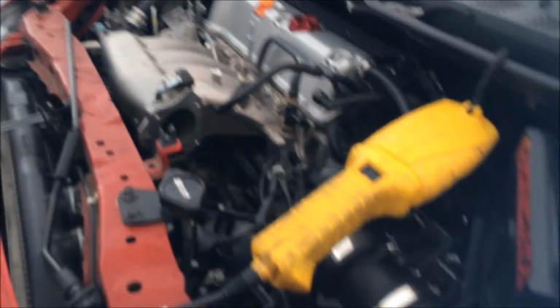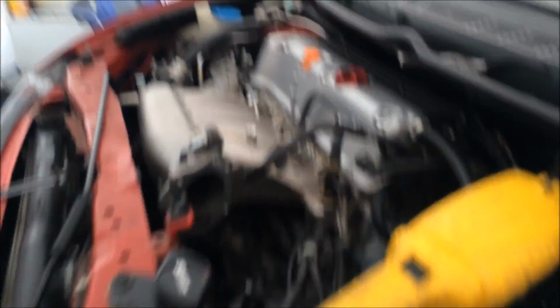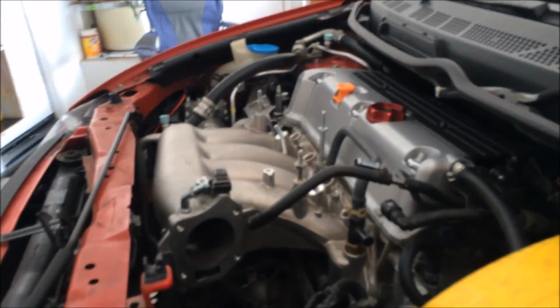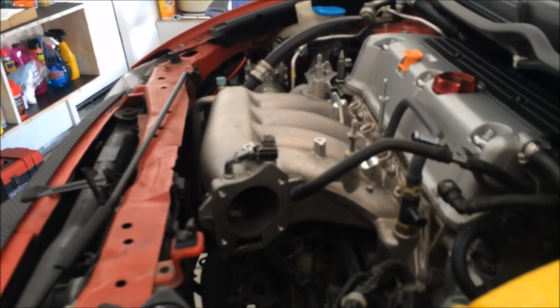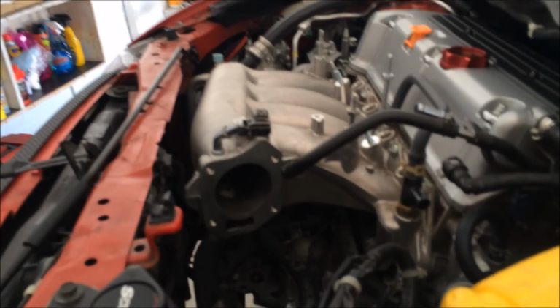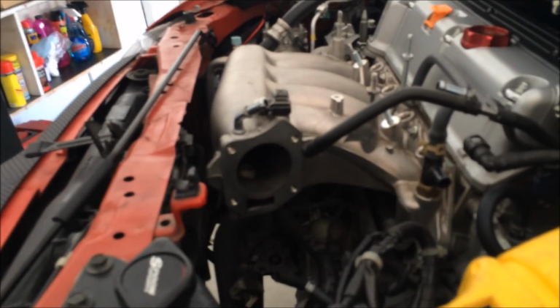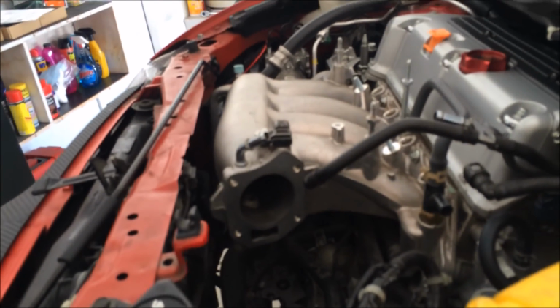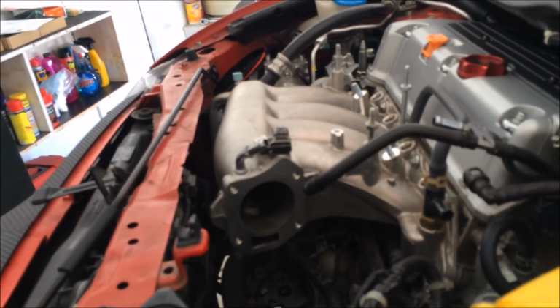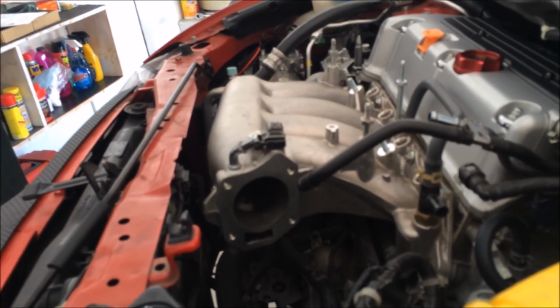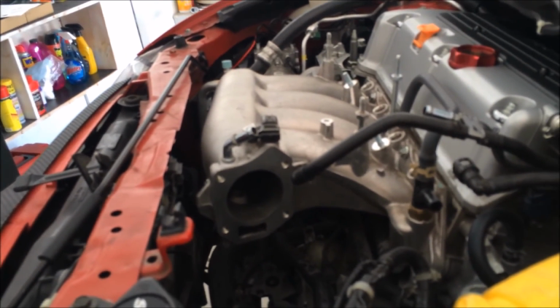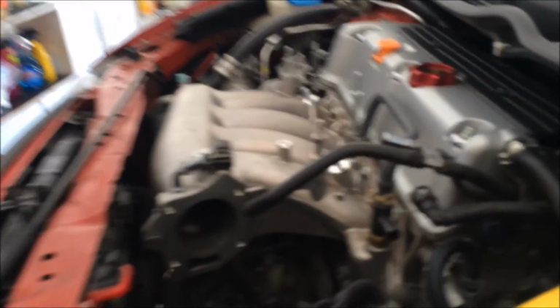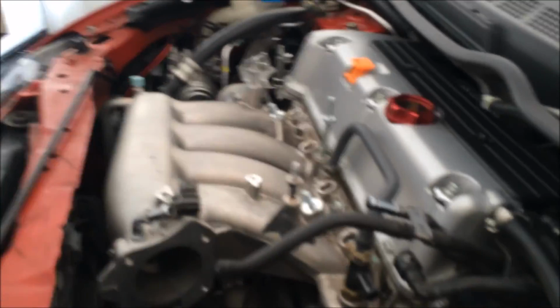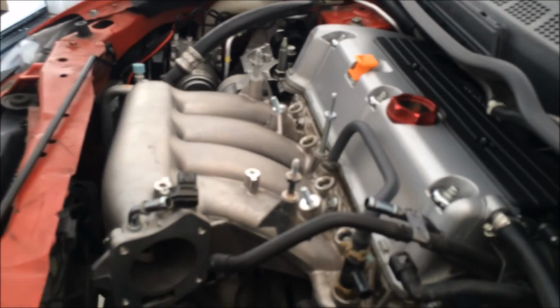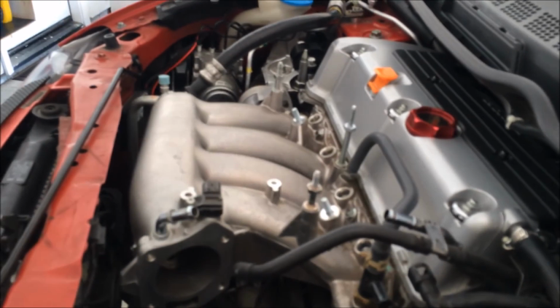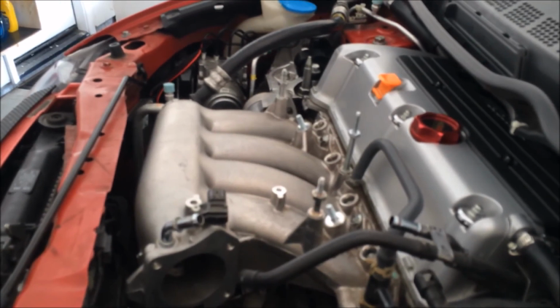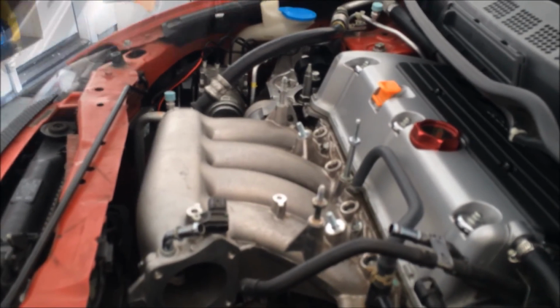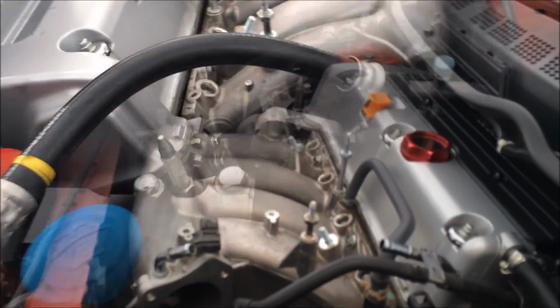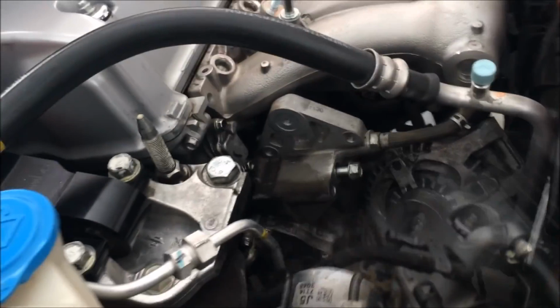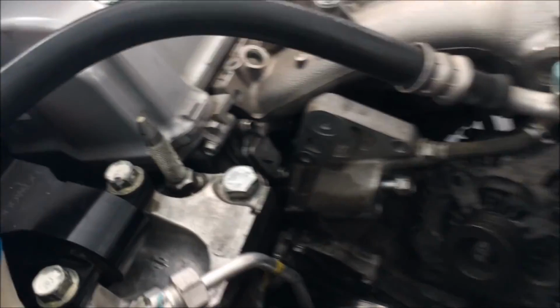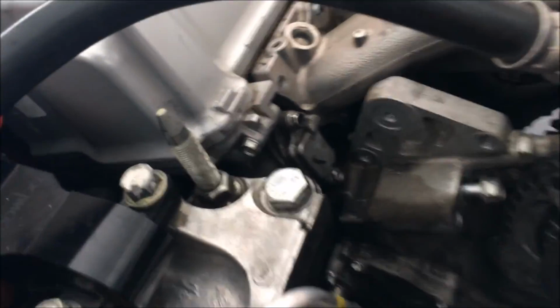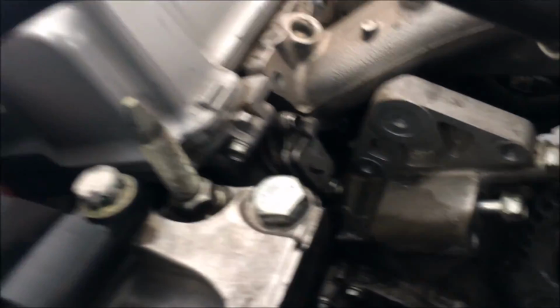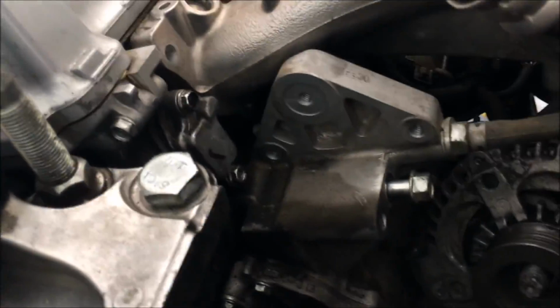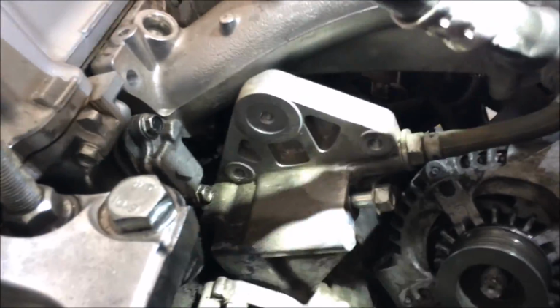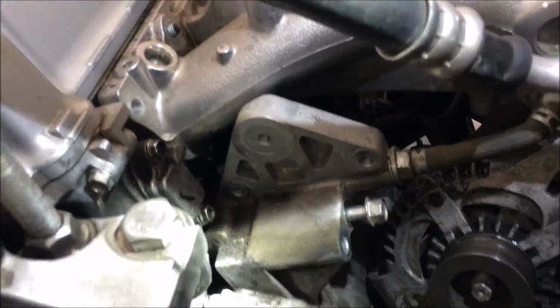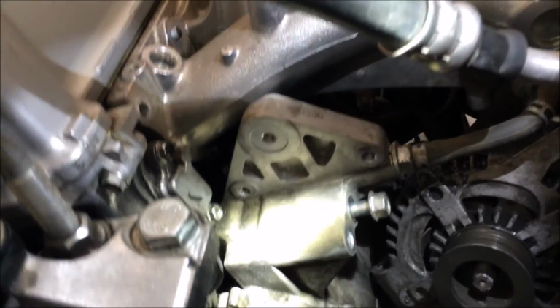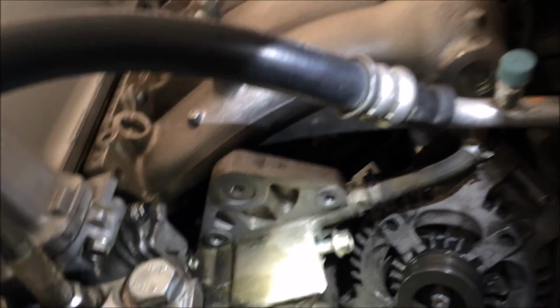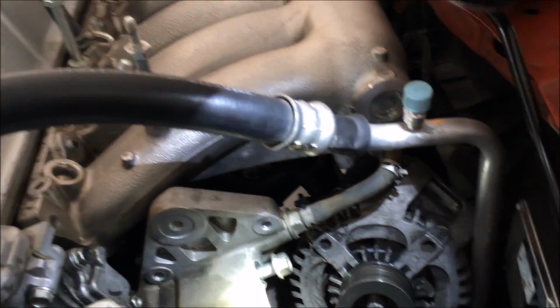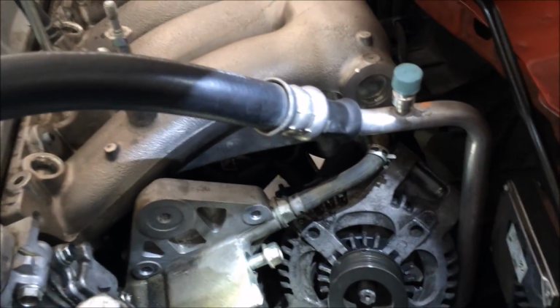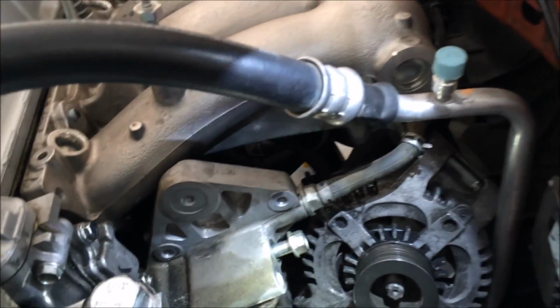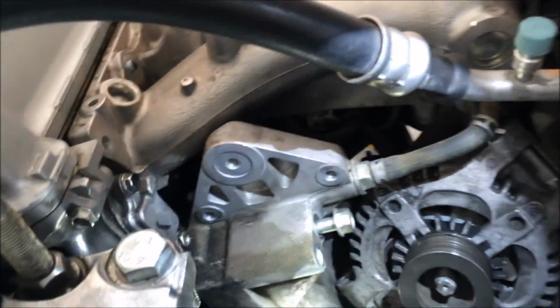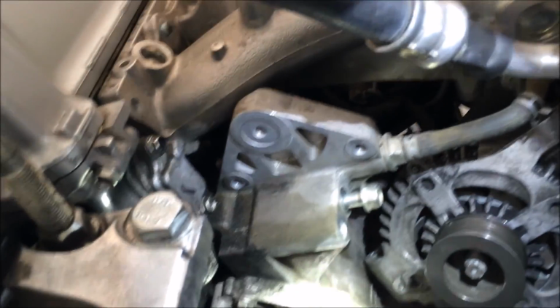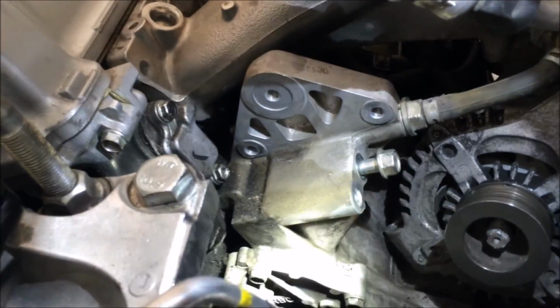I also took out the bottom bracket and the idler pulley — well, actually that's not the idler, that's the tensioner pulley. Got it out.